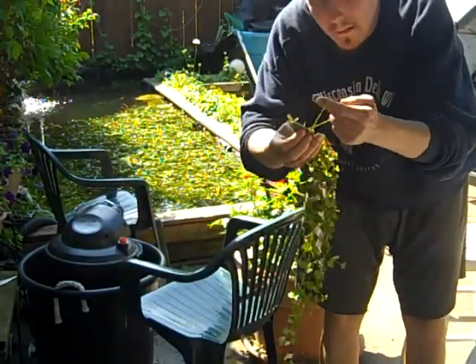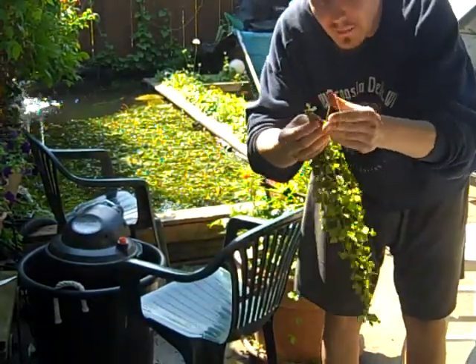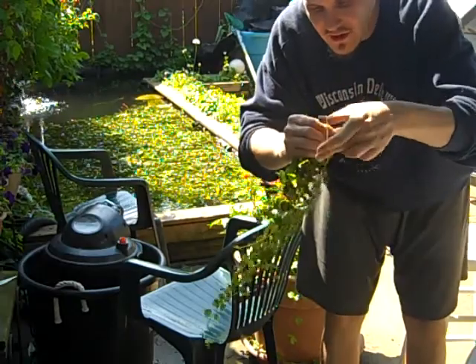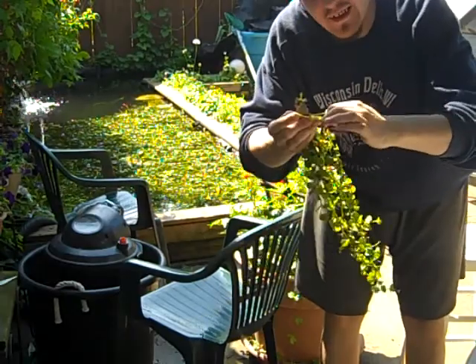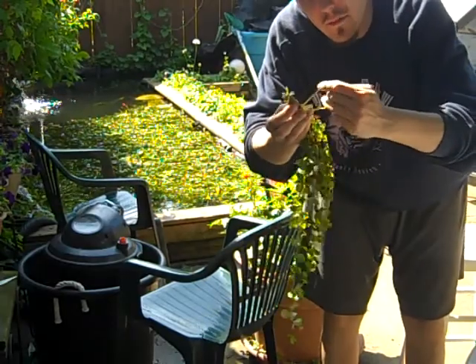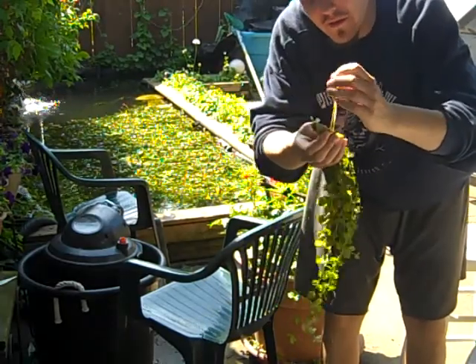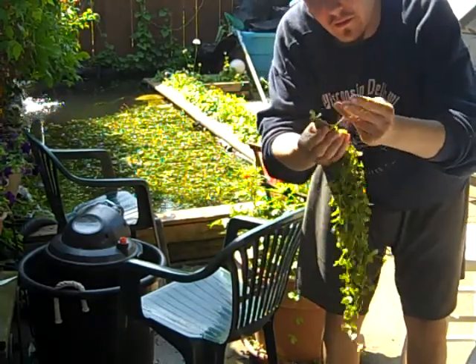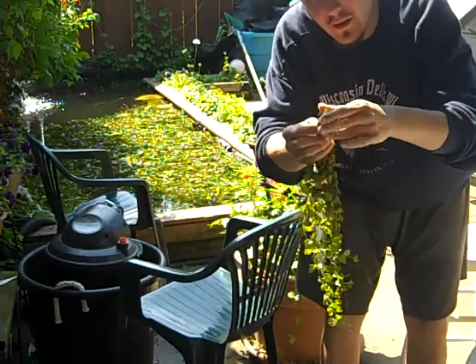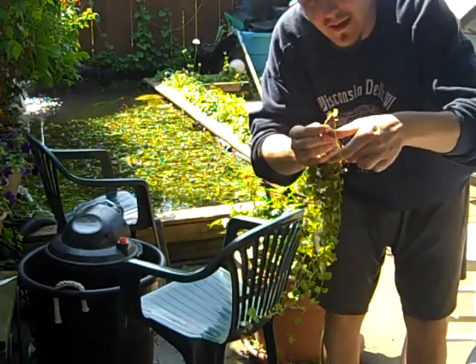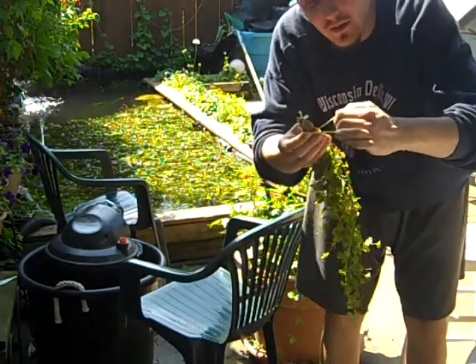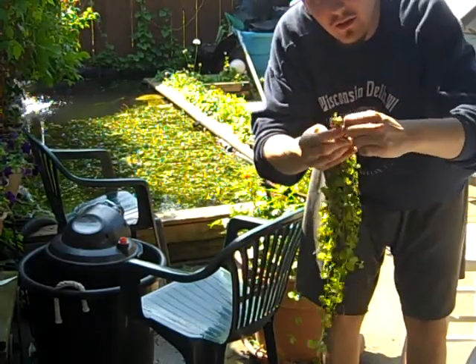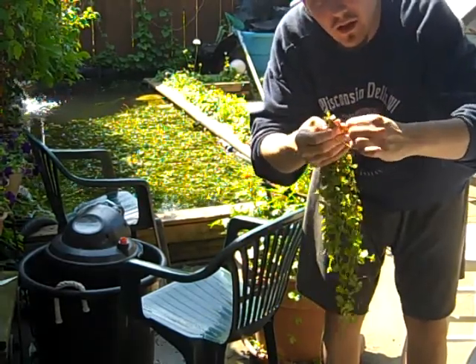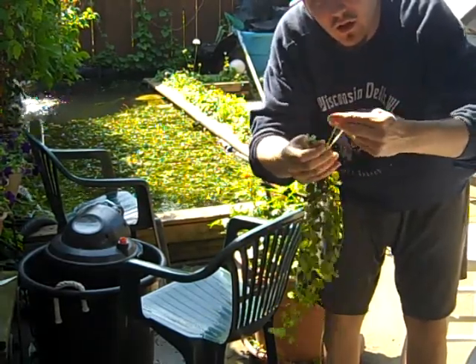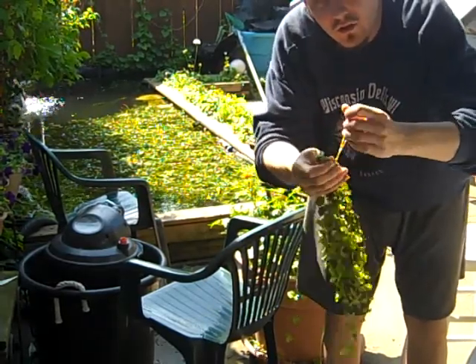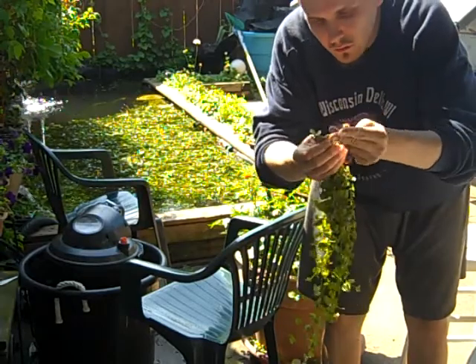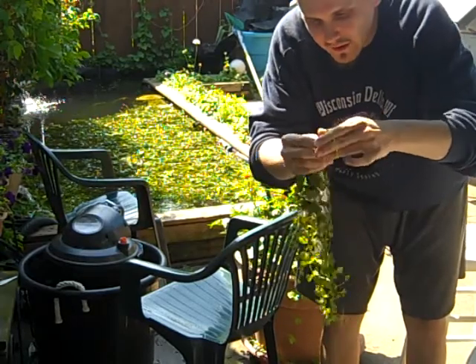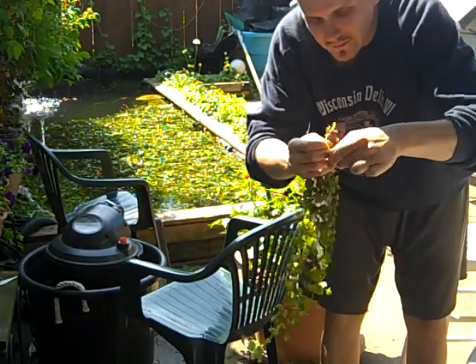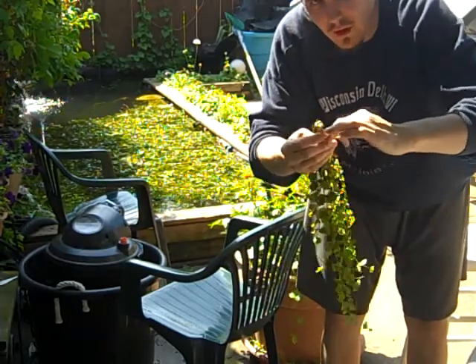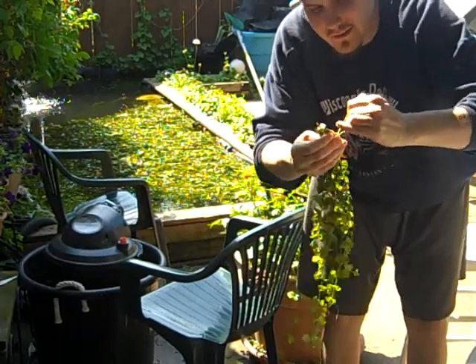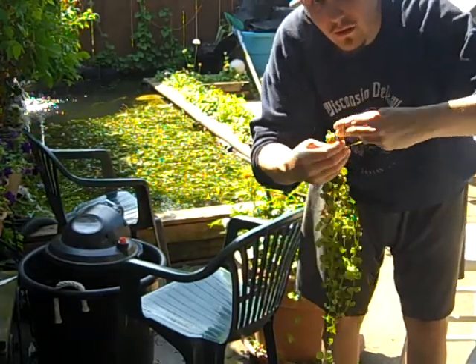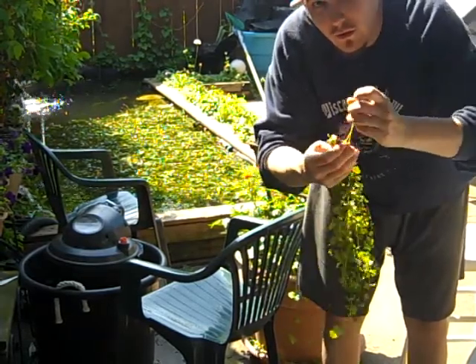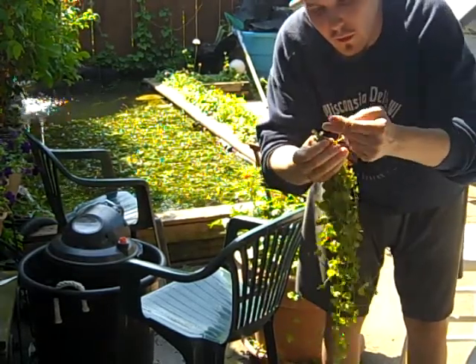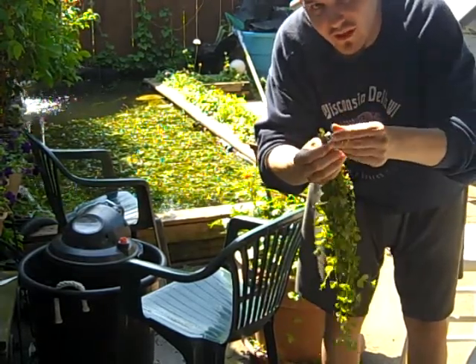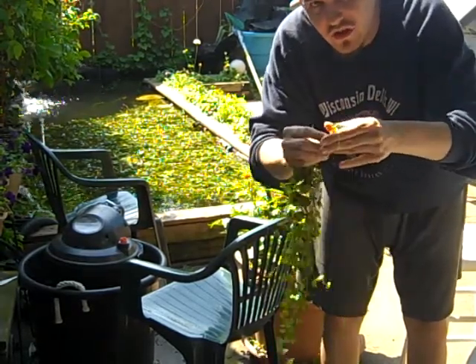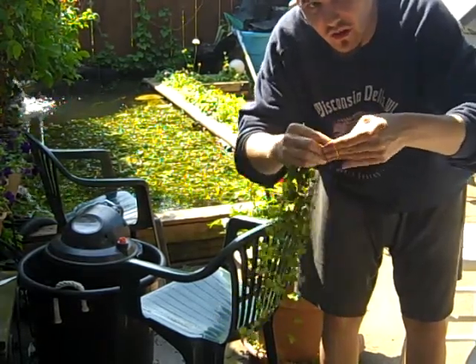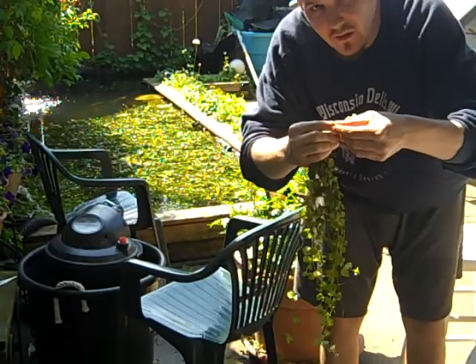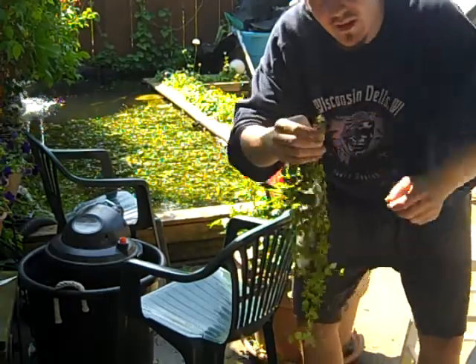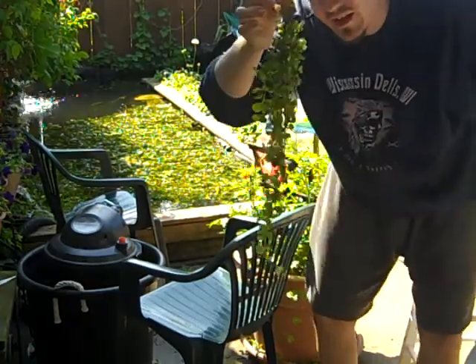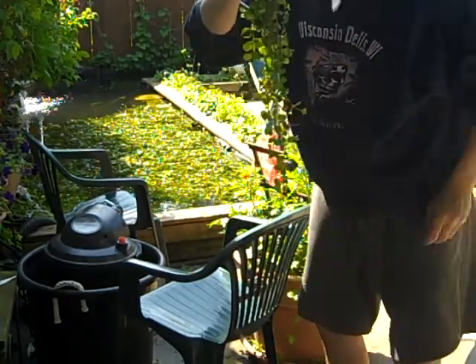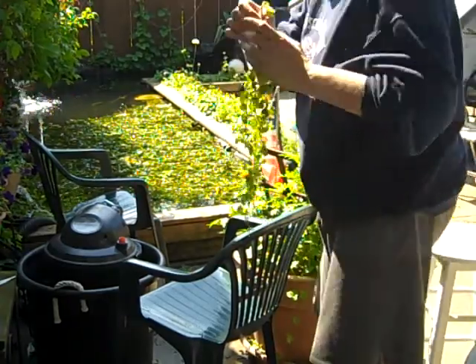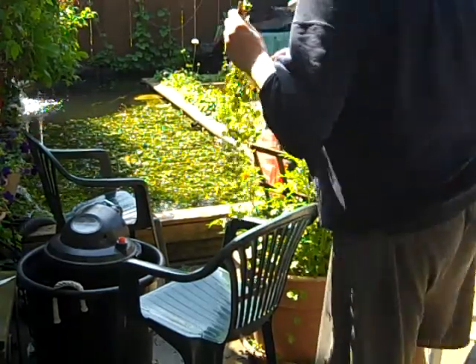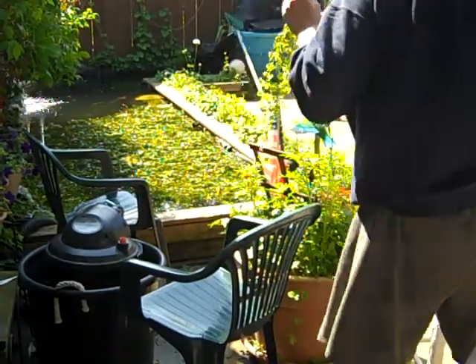I'm attaching the bottom of the plant here to the rock with rubber bands. Then I get to launch this down to the bottom of the pond.